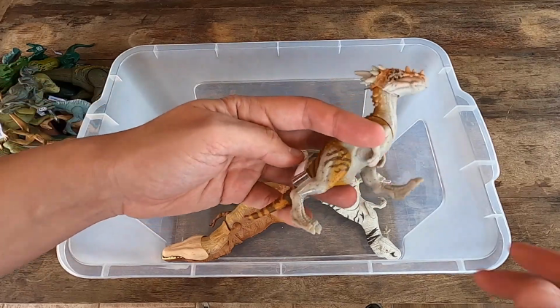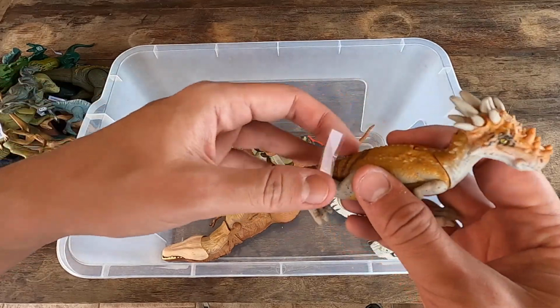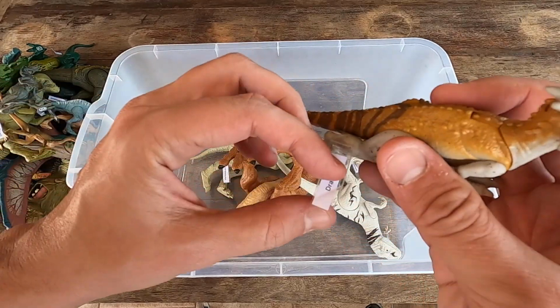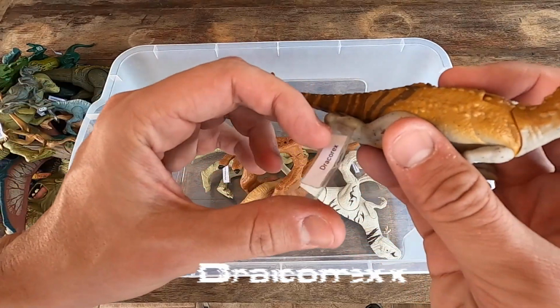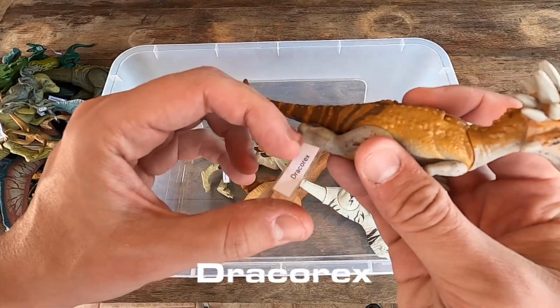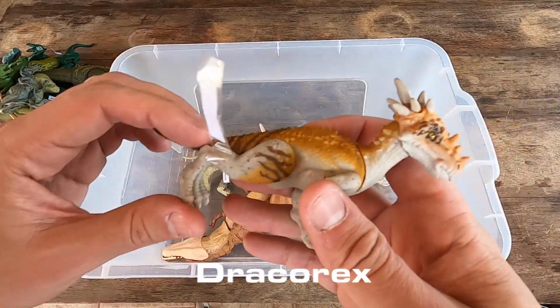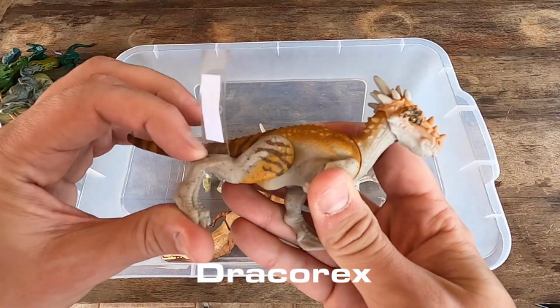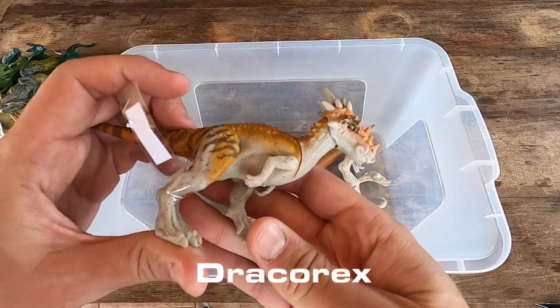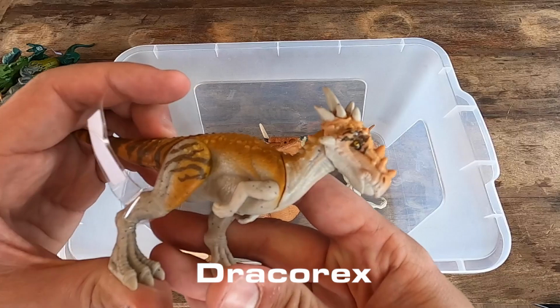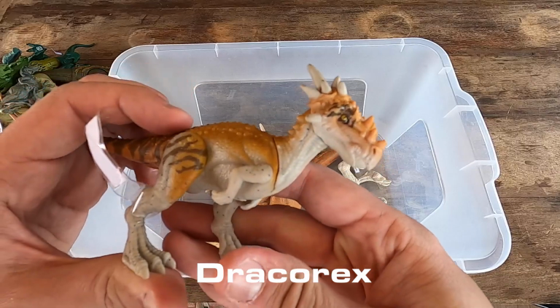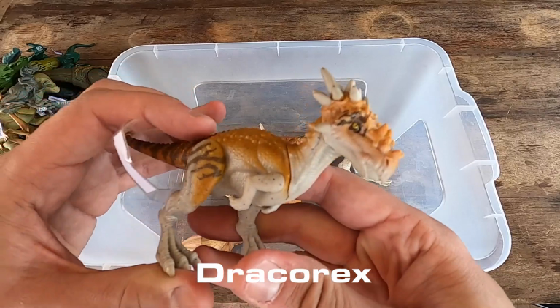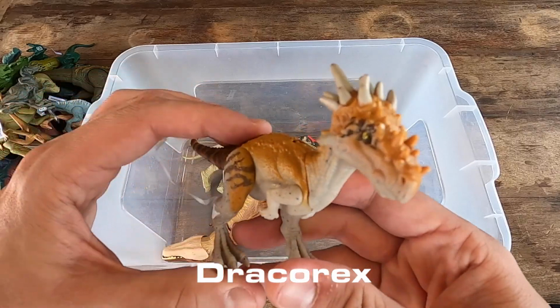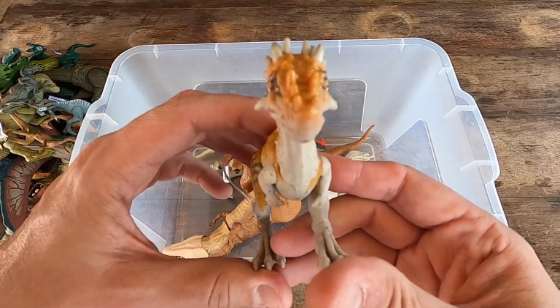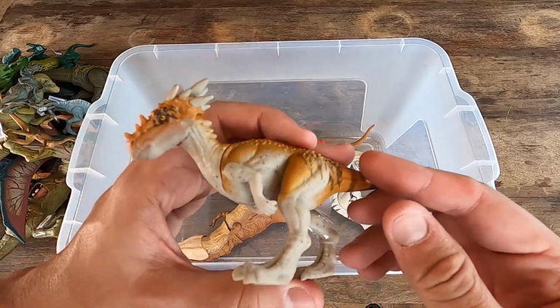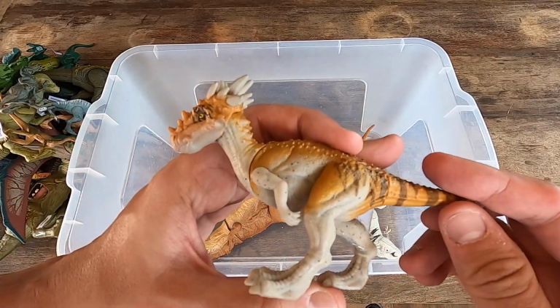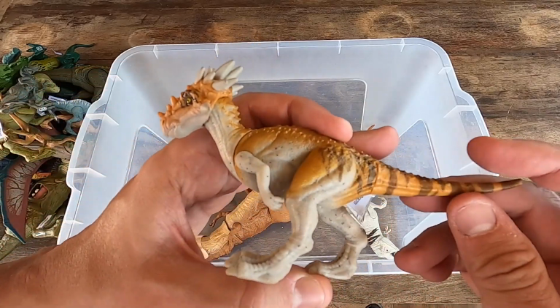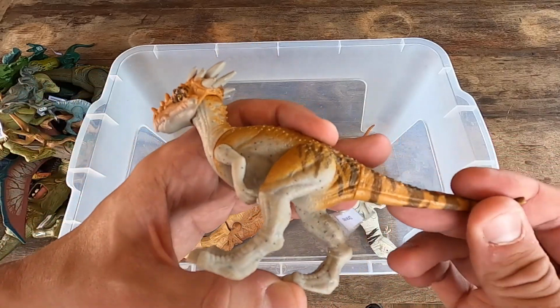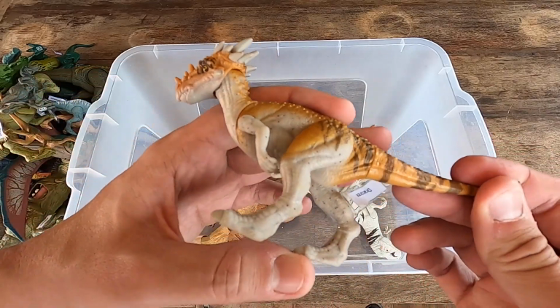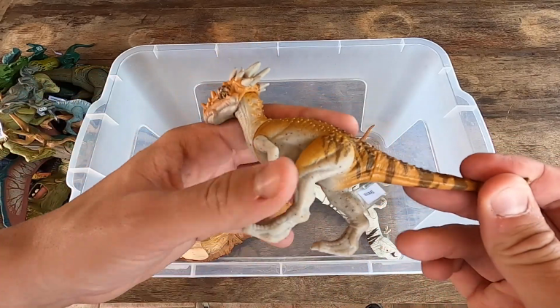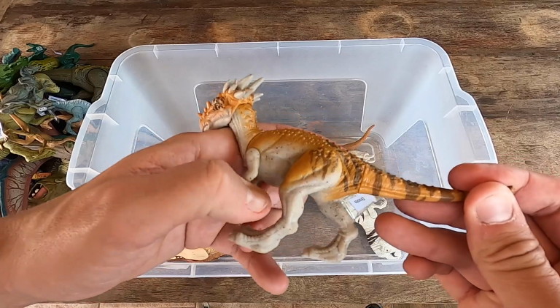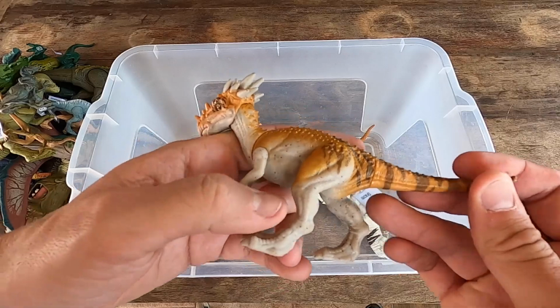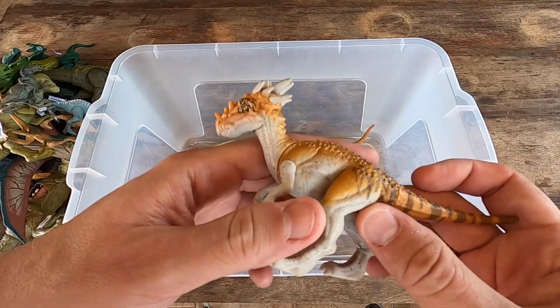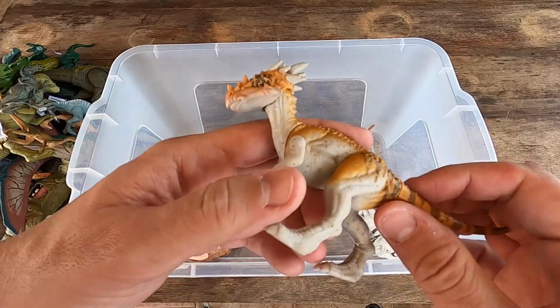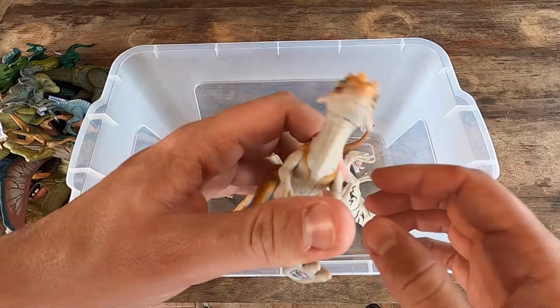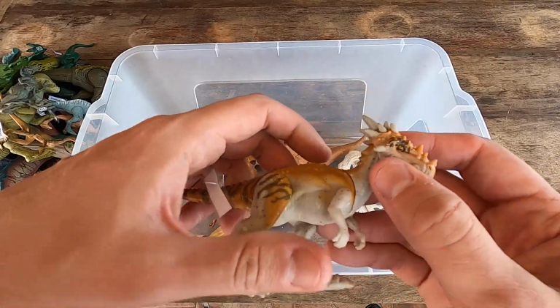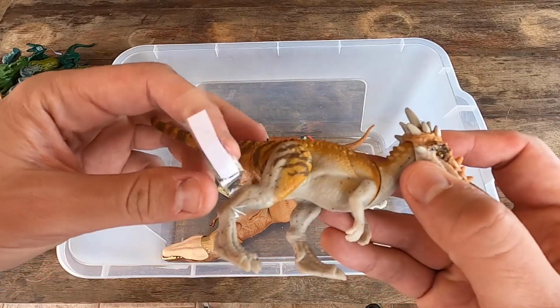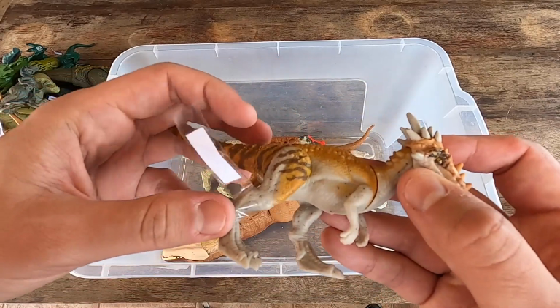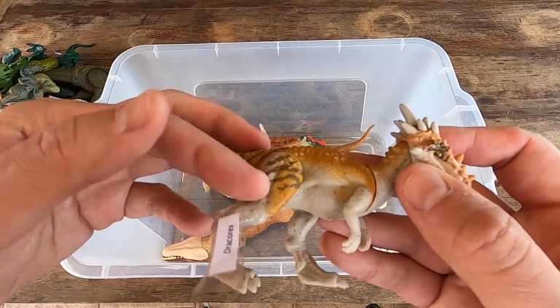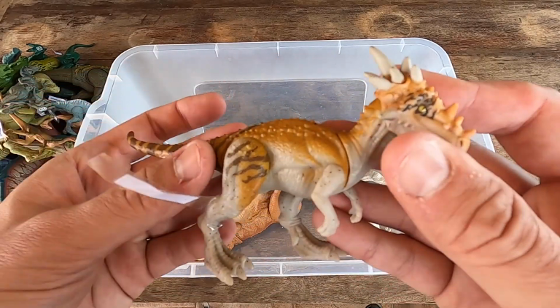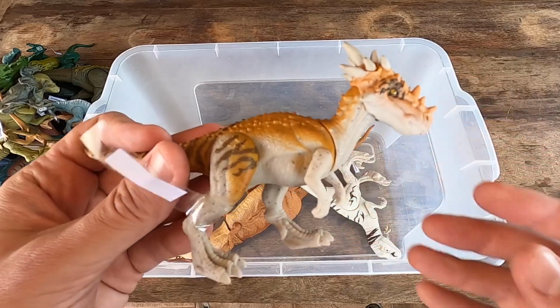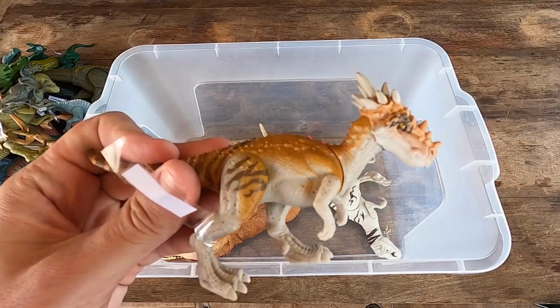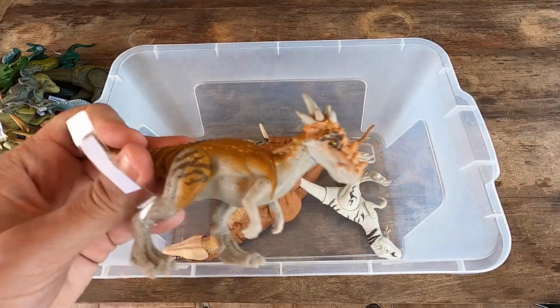We have here Dracorex. I love this name — Dracorex, guys. Almost like a dog. If you like Dracorex, let's see Dracorex in 3D.